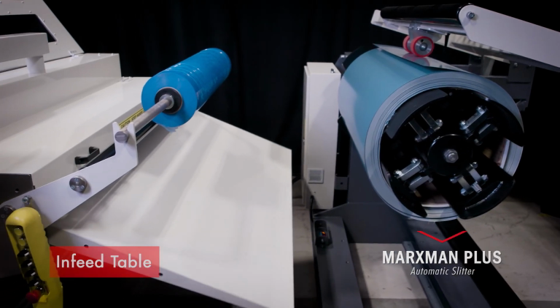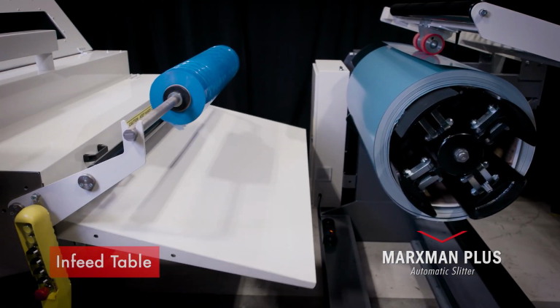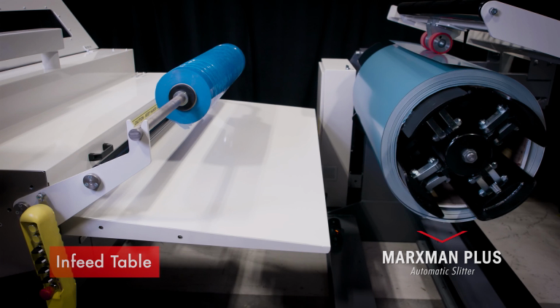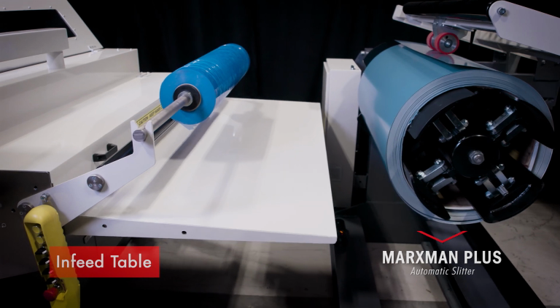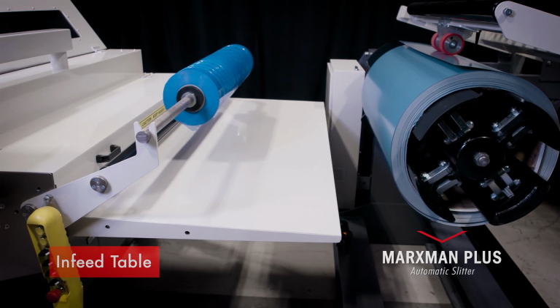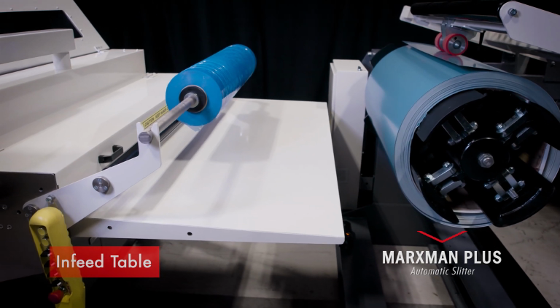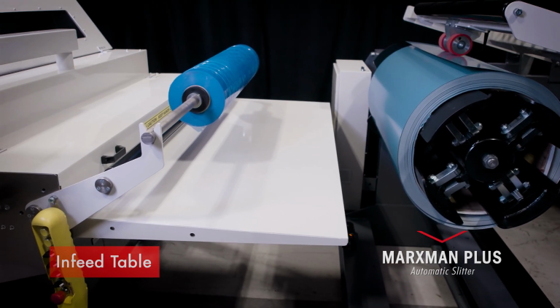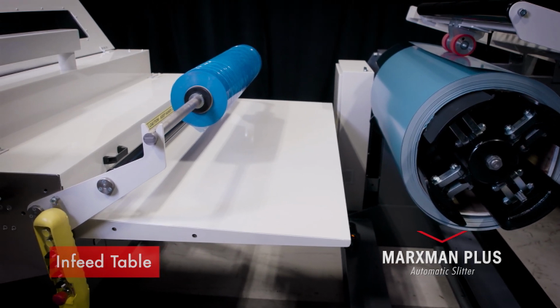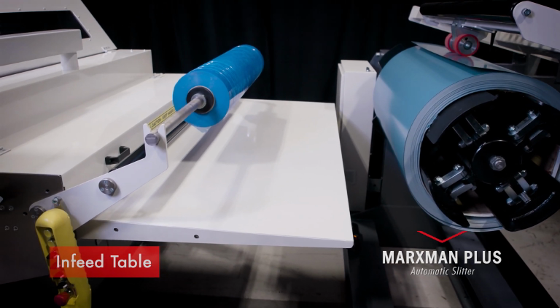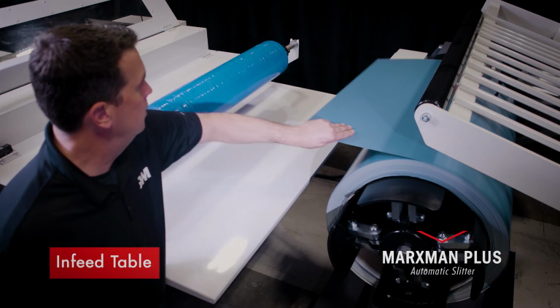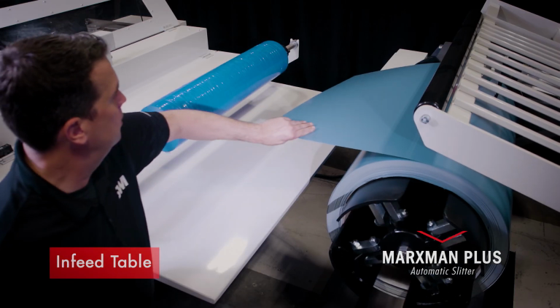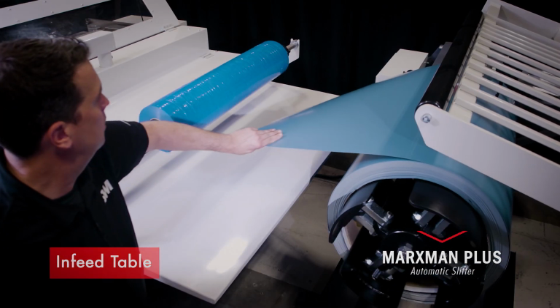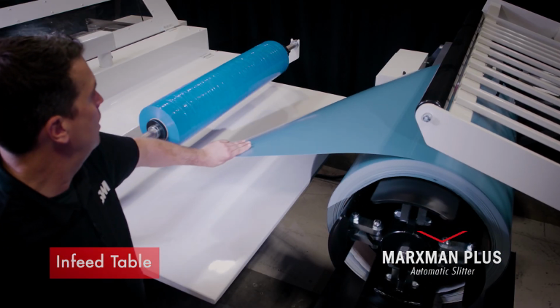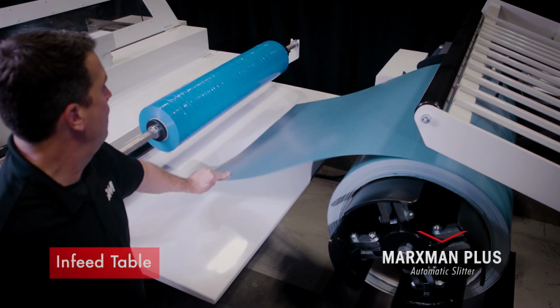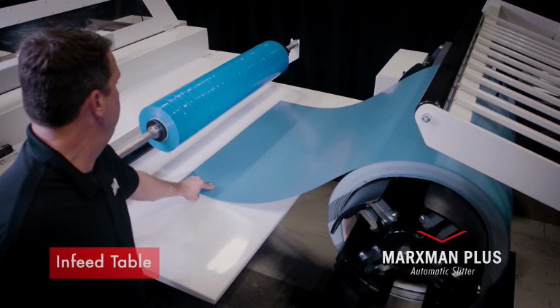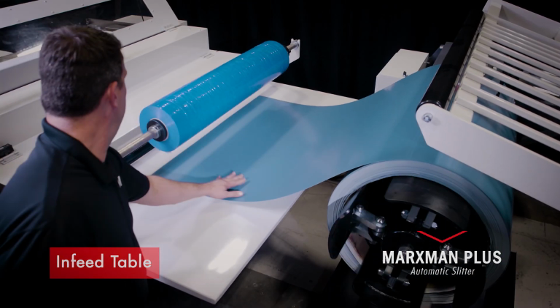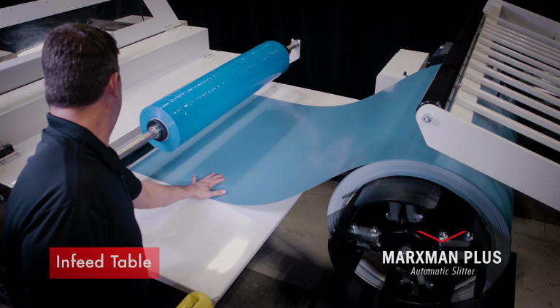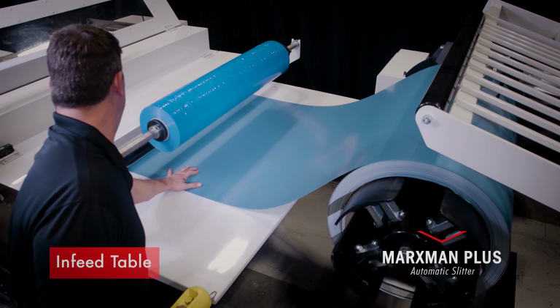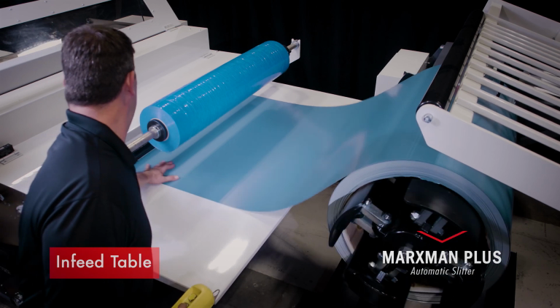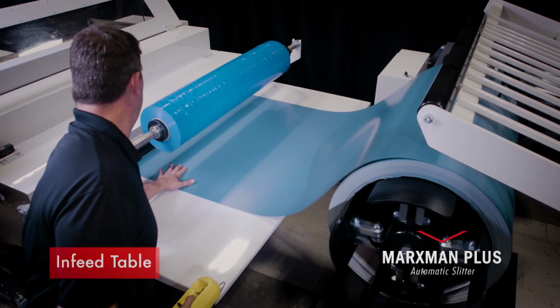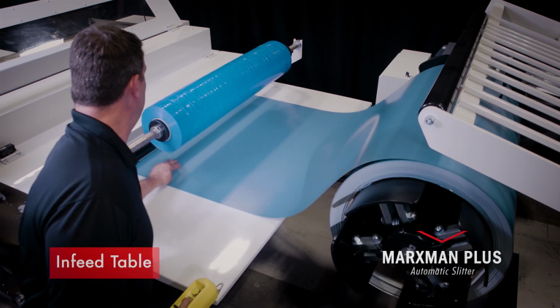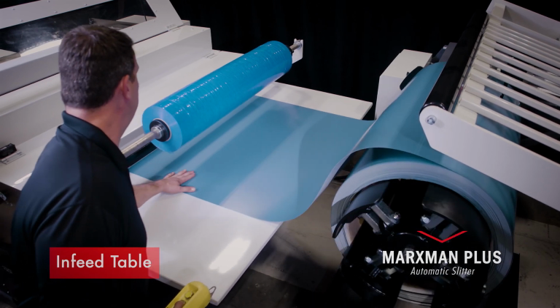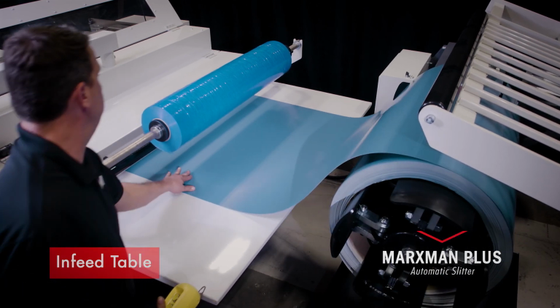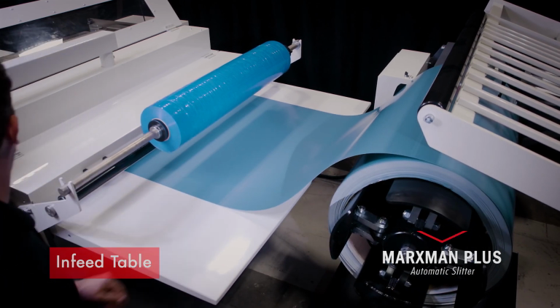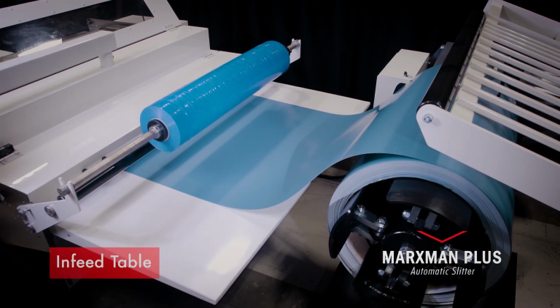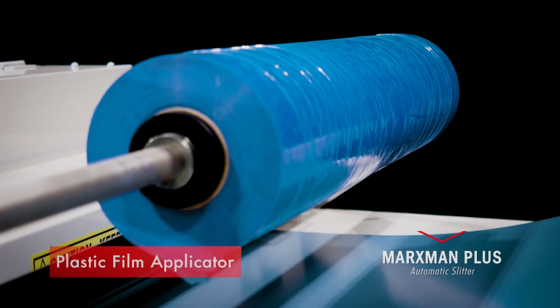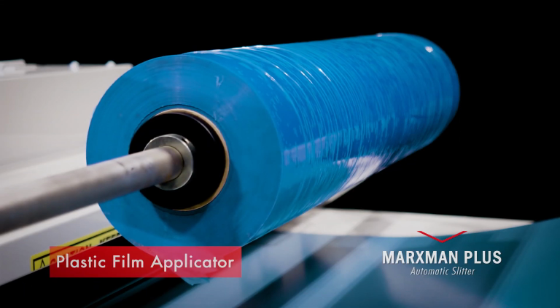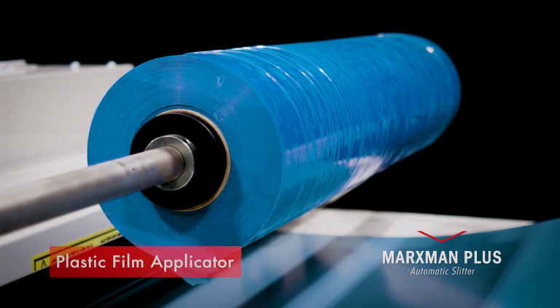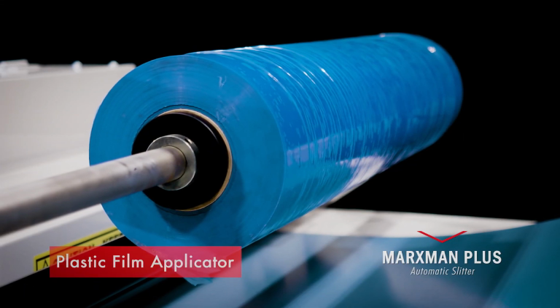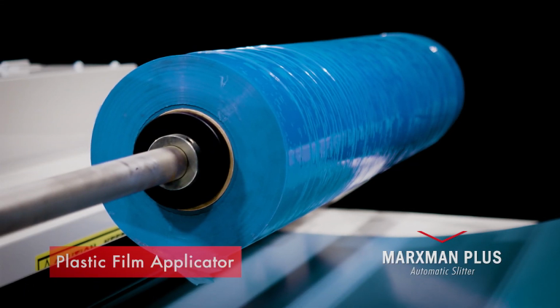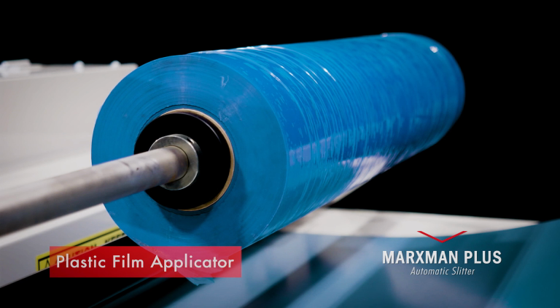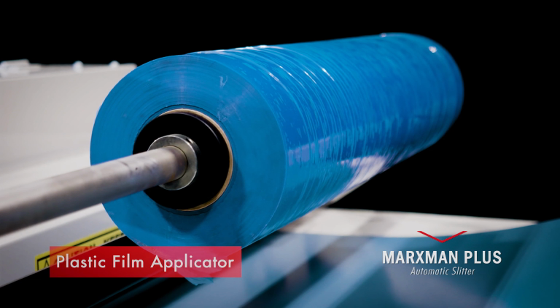At the beginning of the Plus there is an in-feed table to assist the operator in loading the material into the machine. The Plus also comes standard with a plastic film applicator.